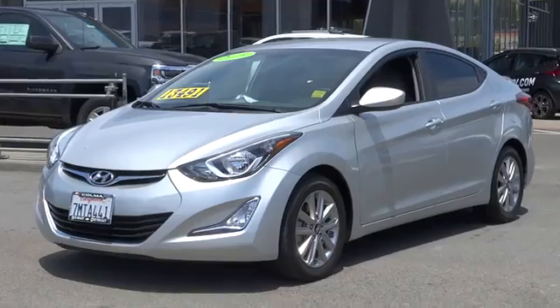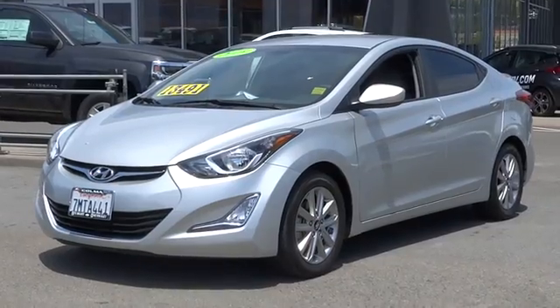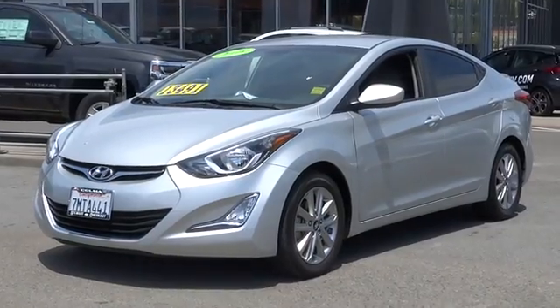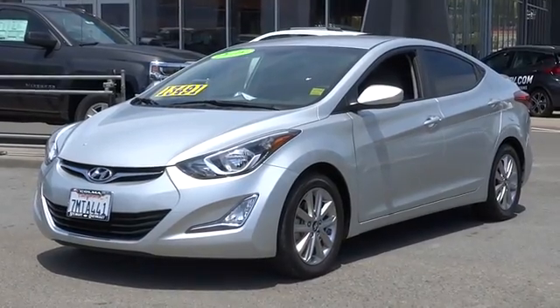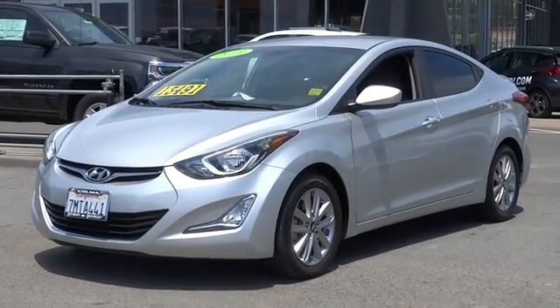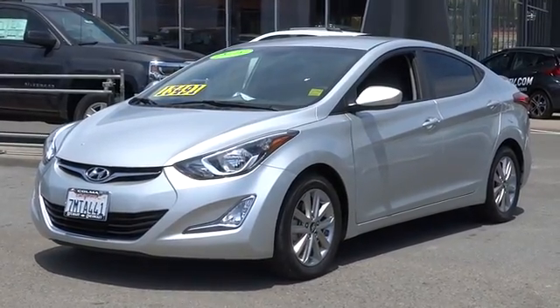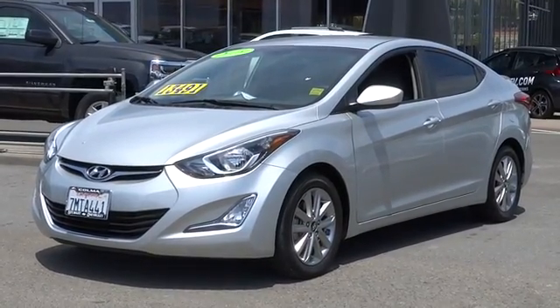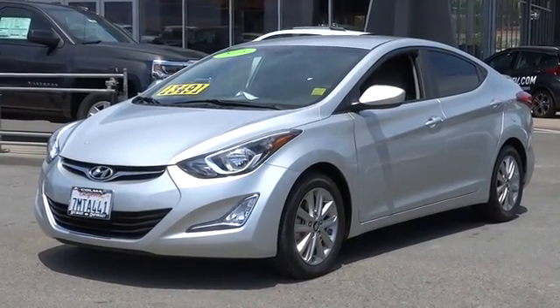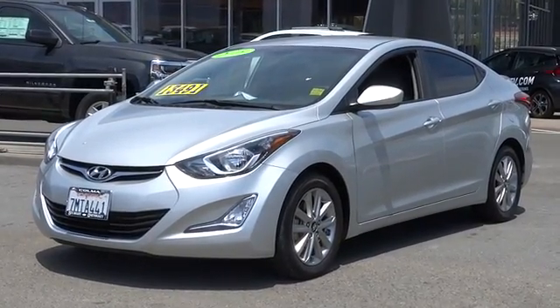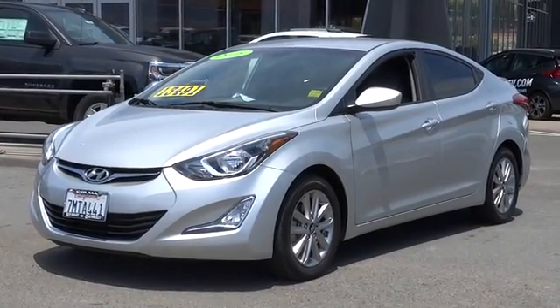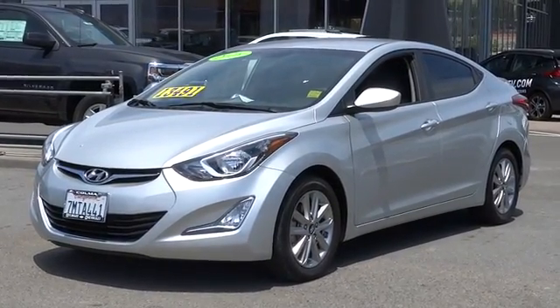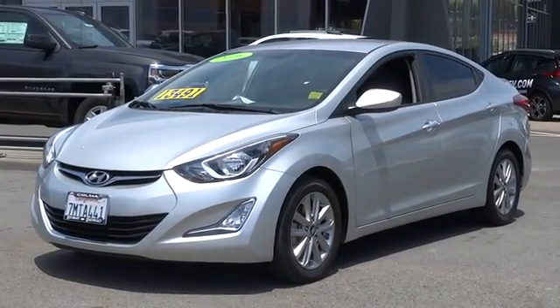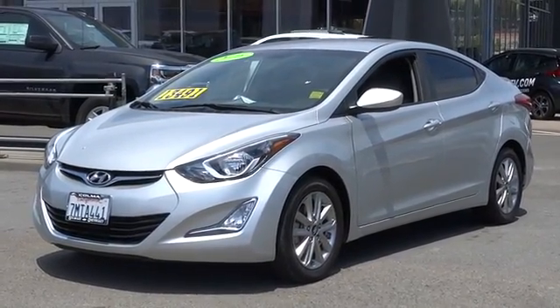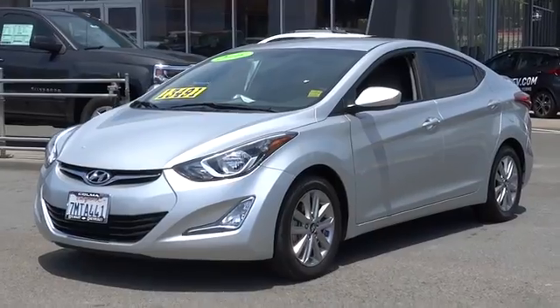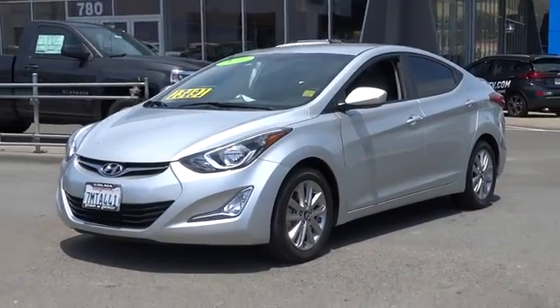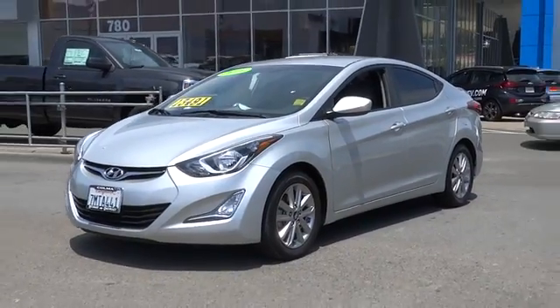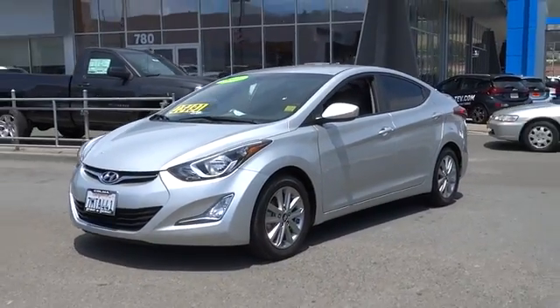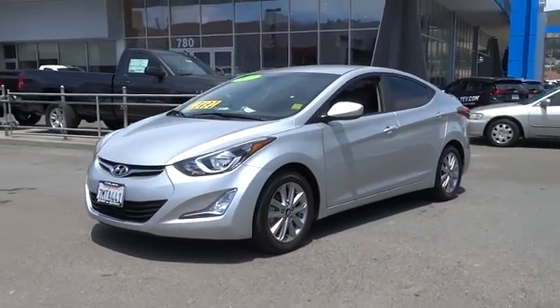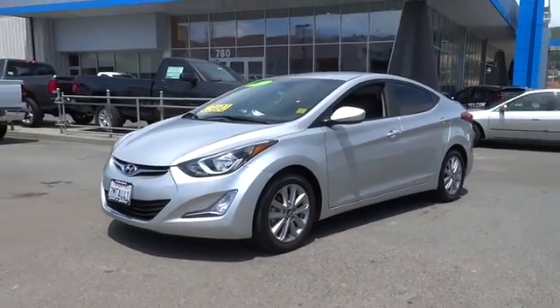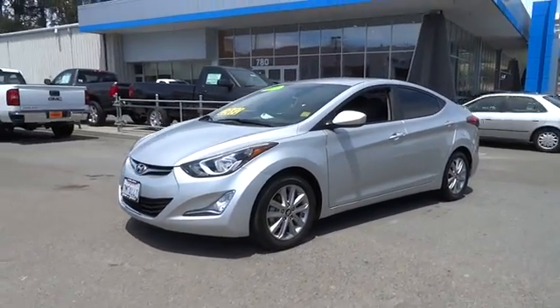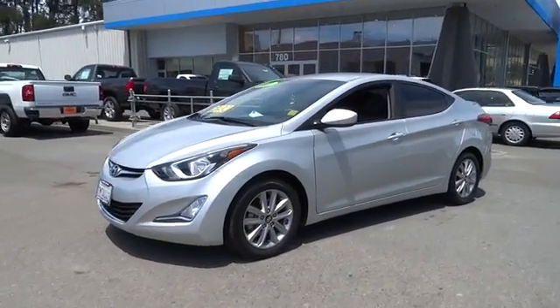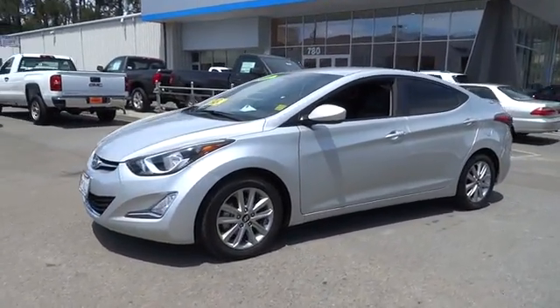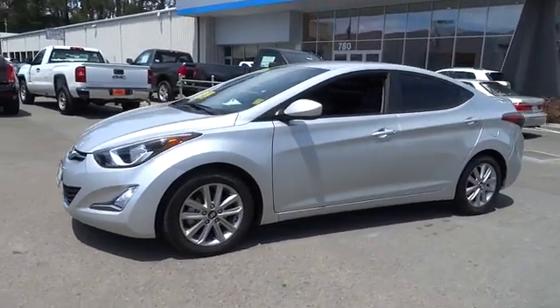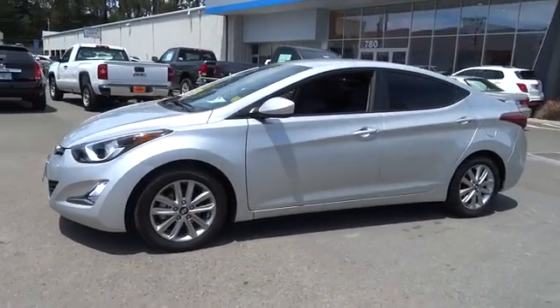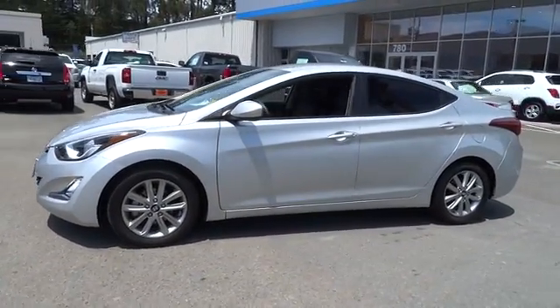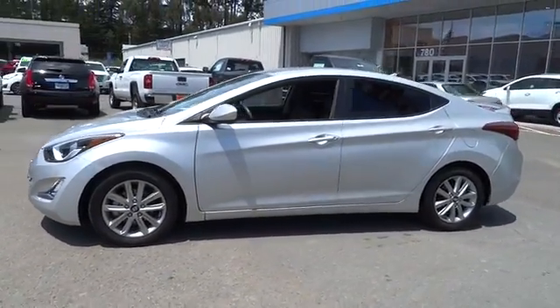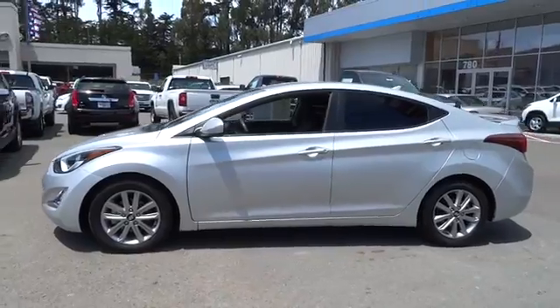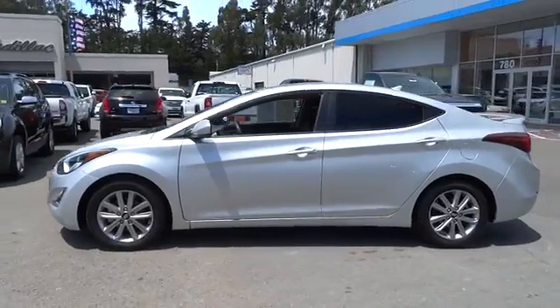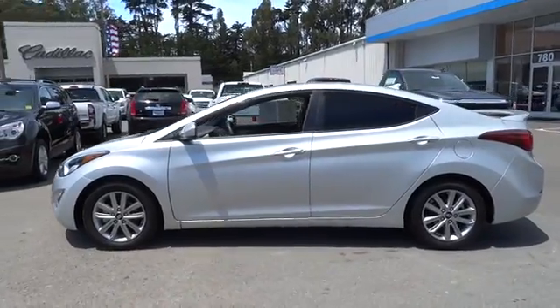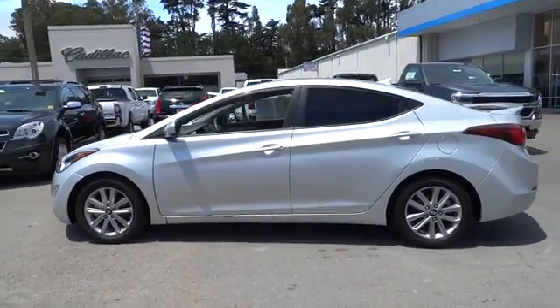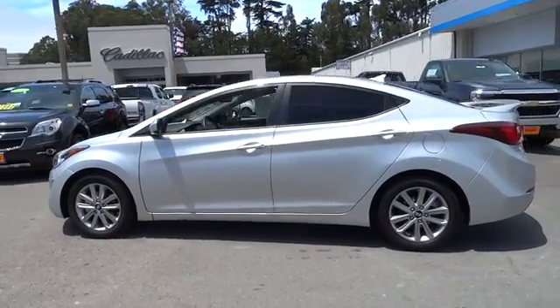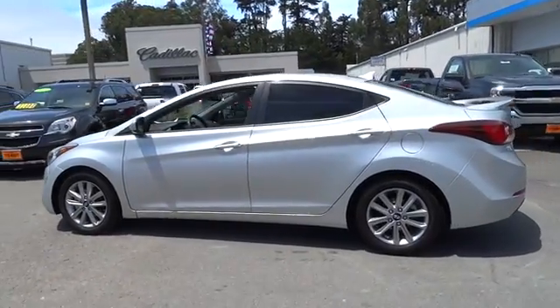The 2016 Hyundai Elantra. The Elantra boasts the most interior room in its class and gets an exceptional 35 mpg. With its luxurious standard features, the Elantra is an easy choice.